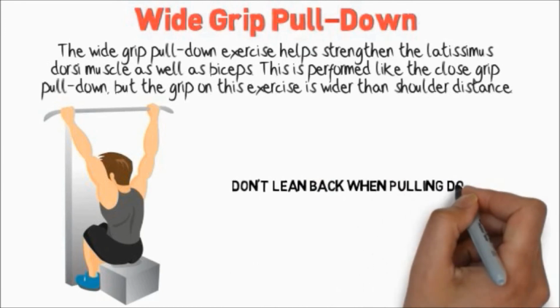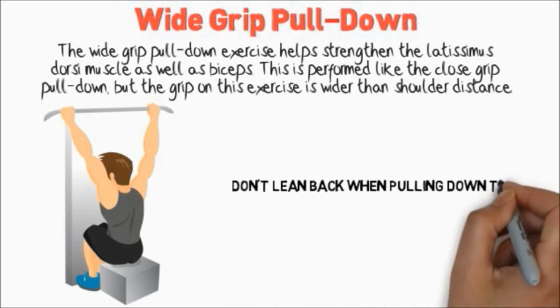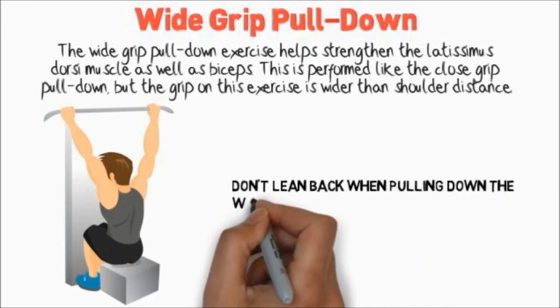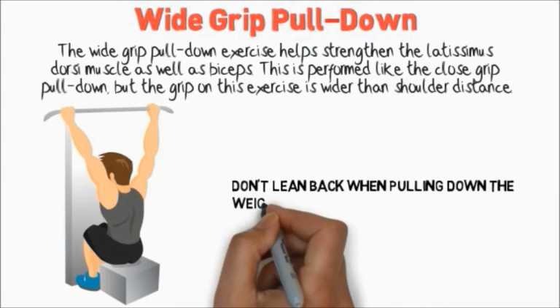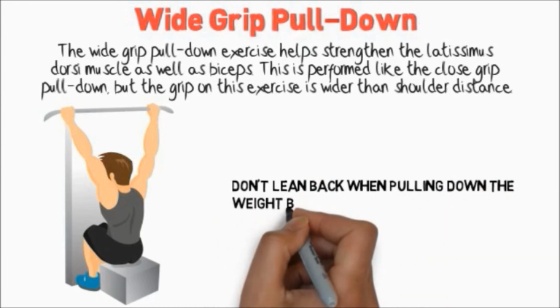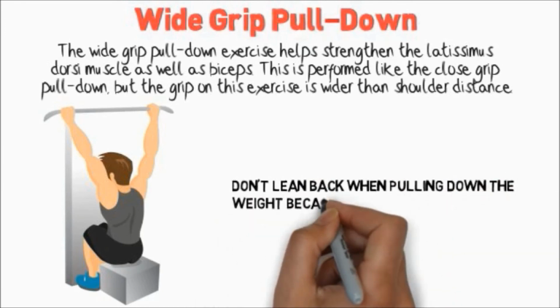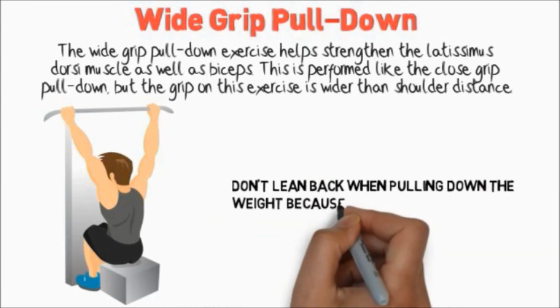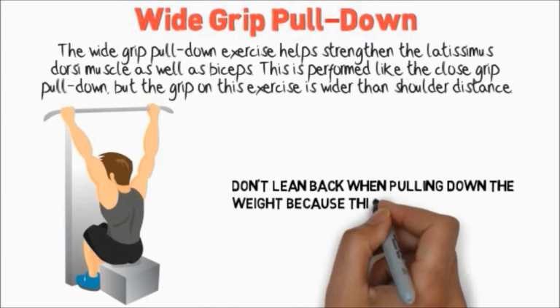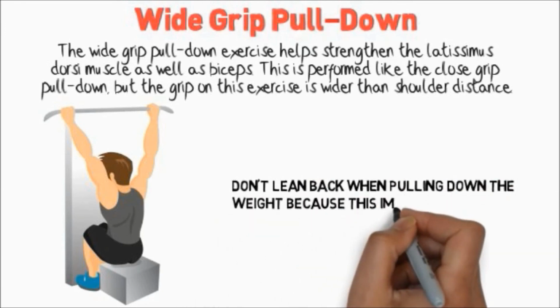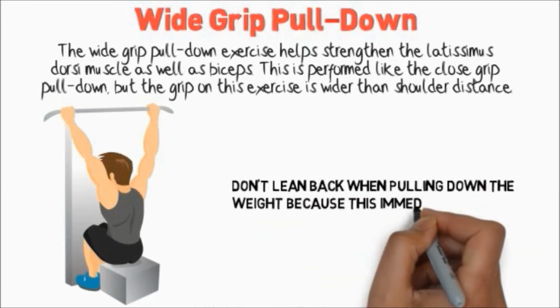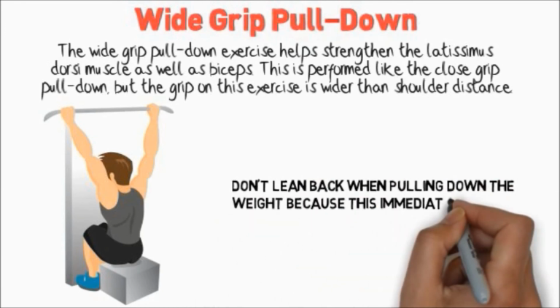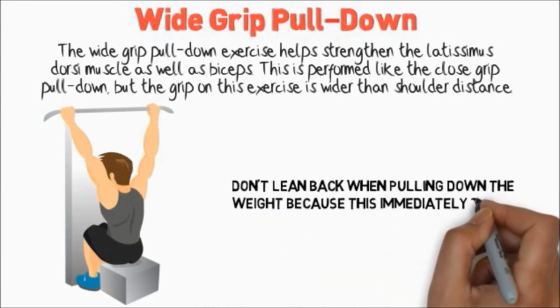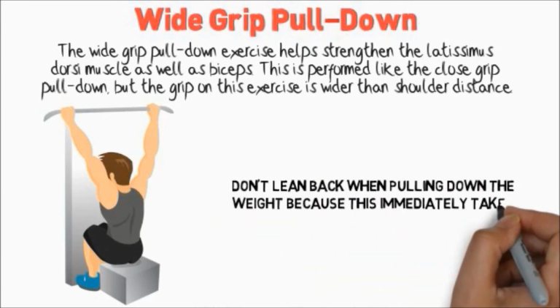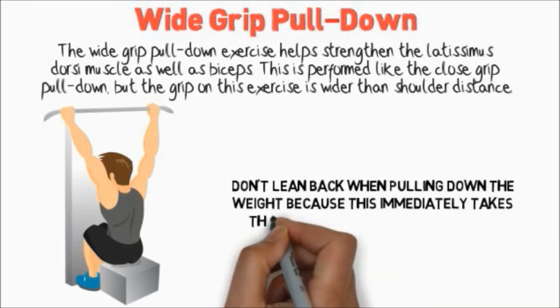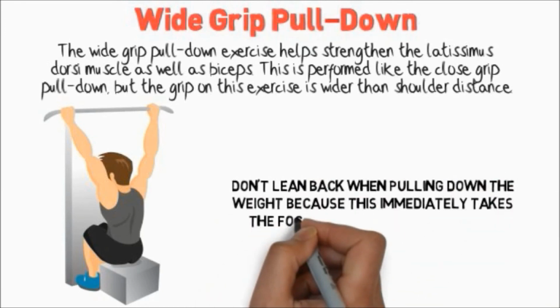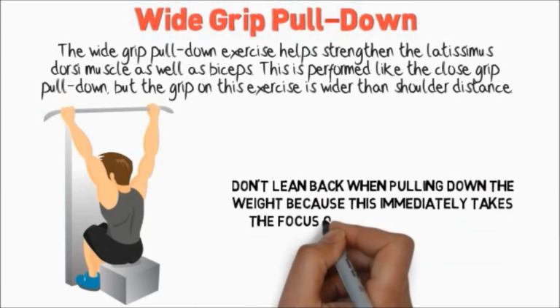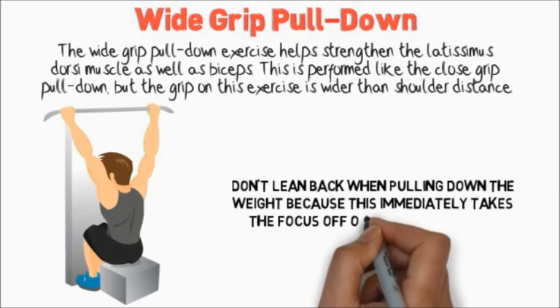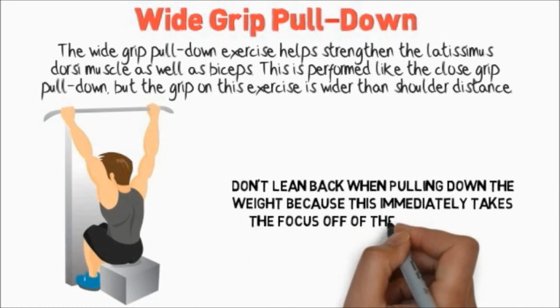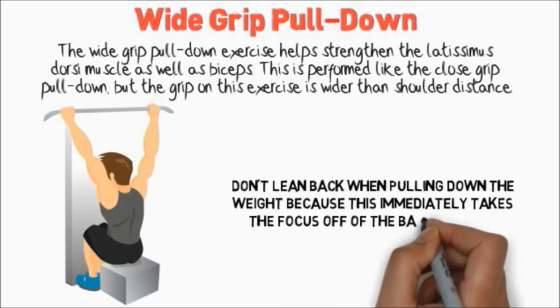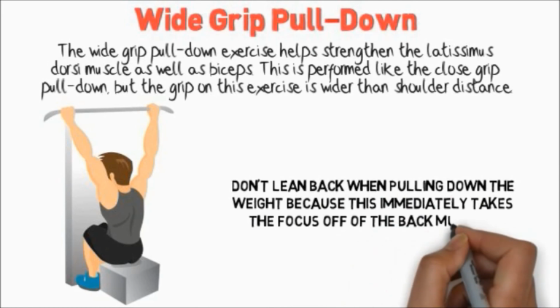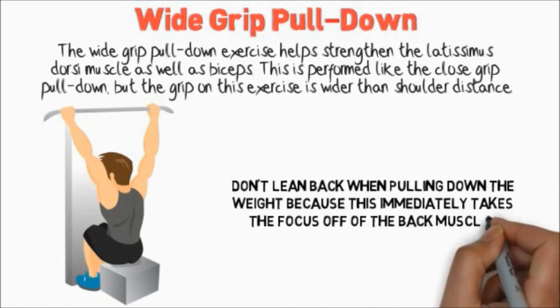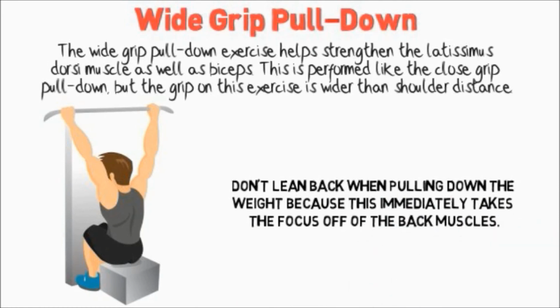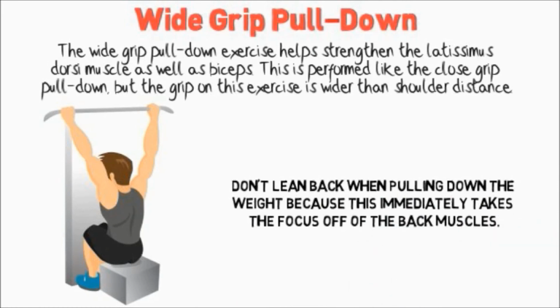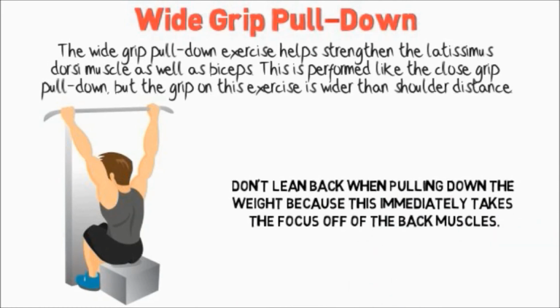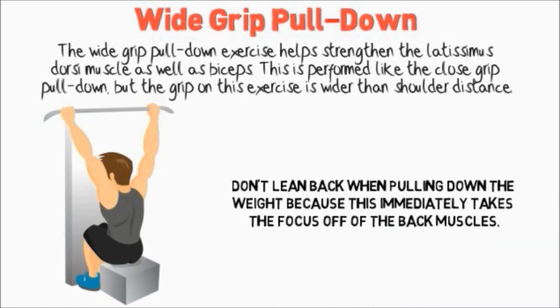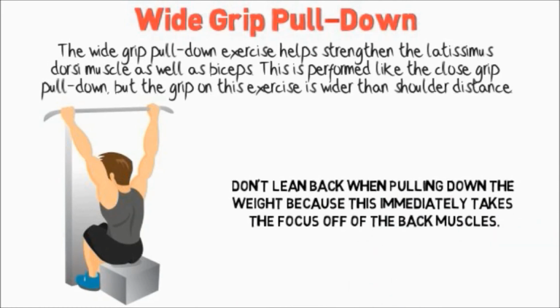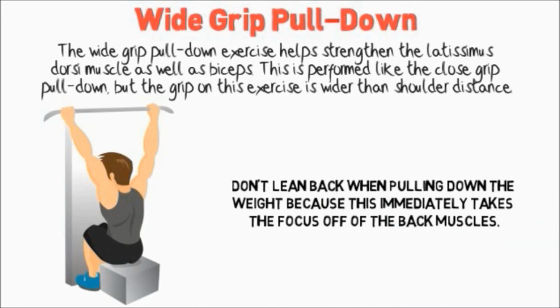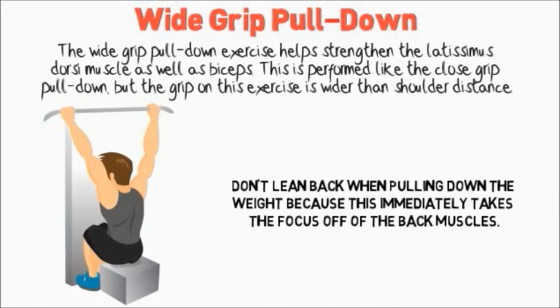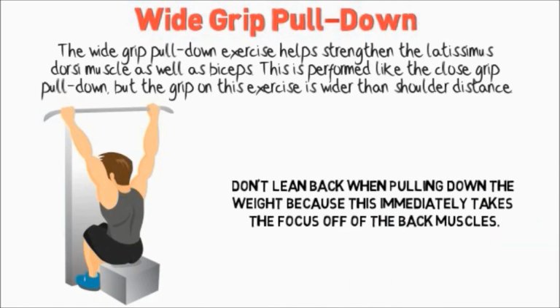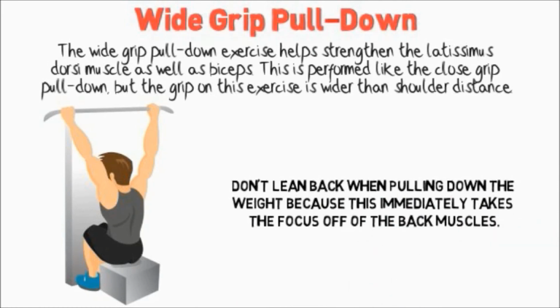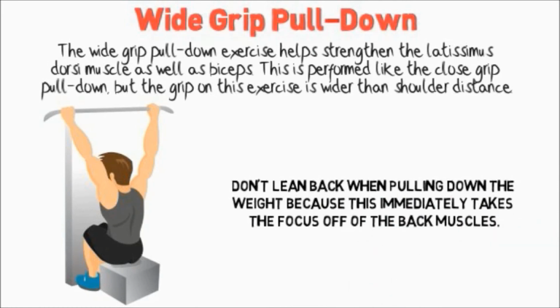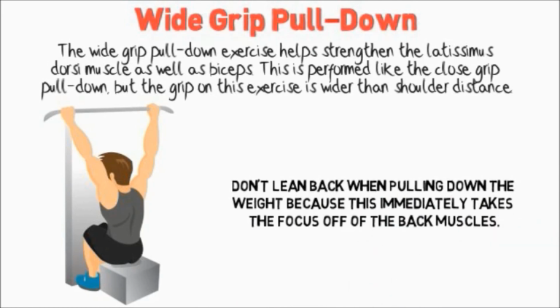Don't lean back when pulling down the weight because this immediately takes the focus off of the back muscles. We'll see you next time.